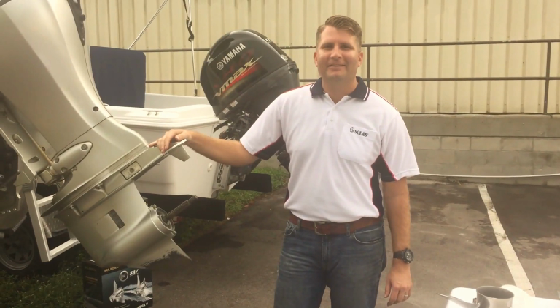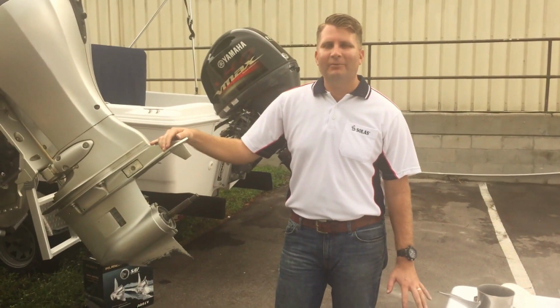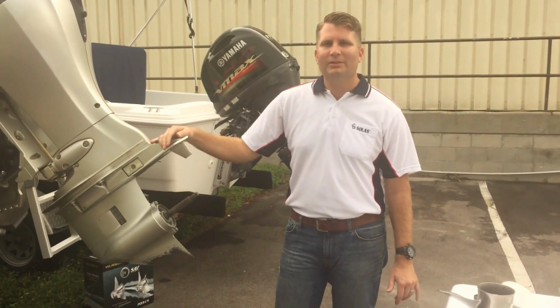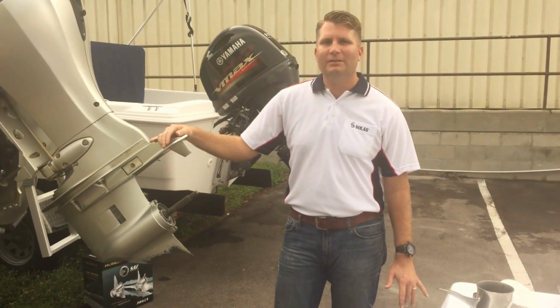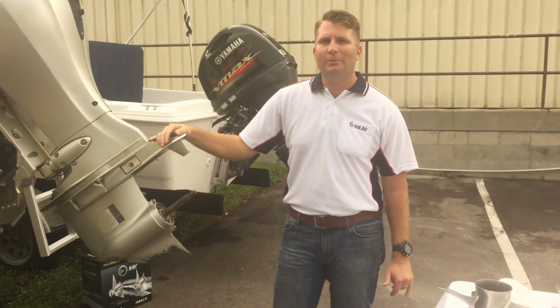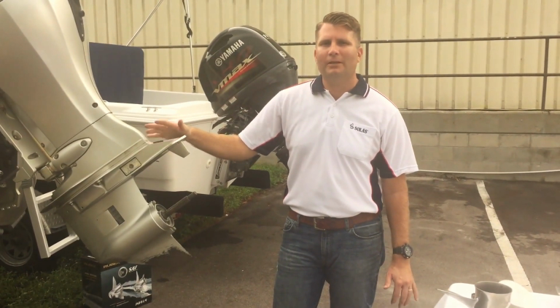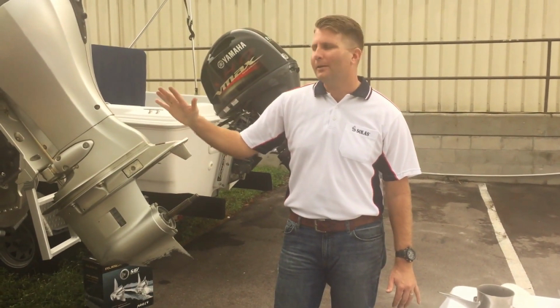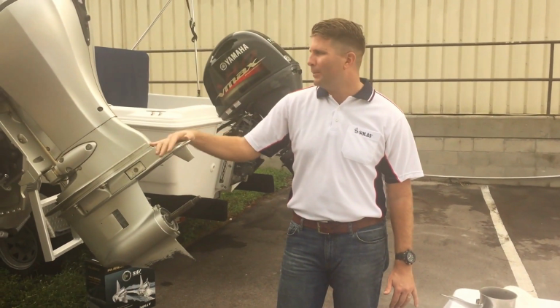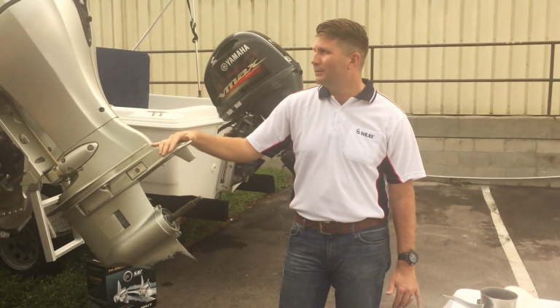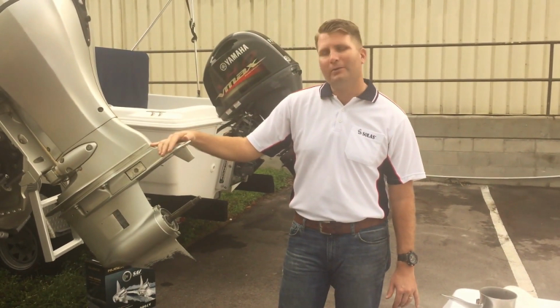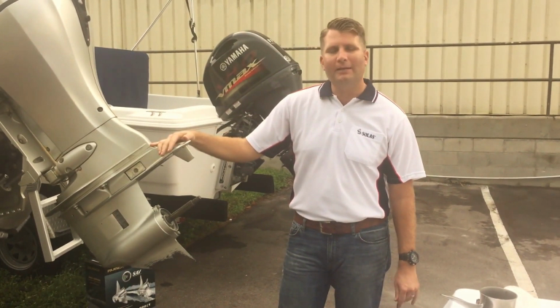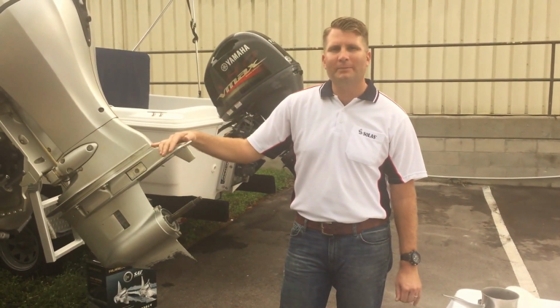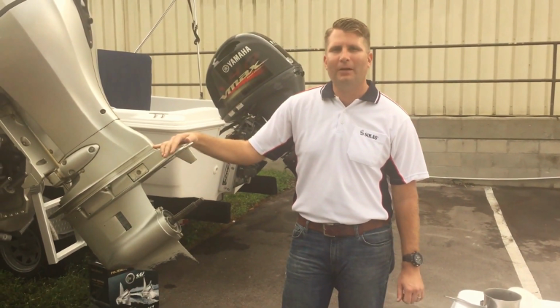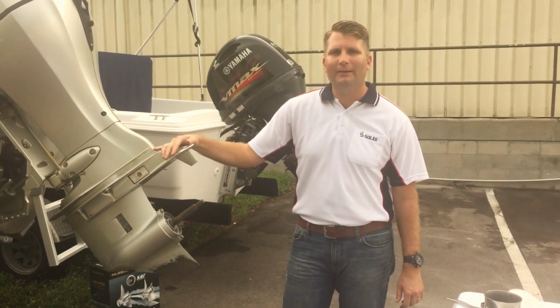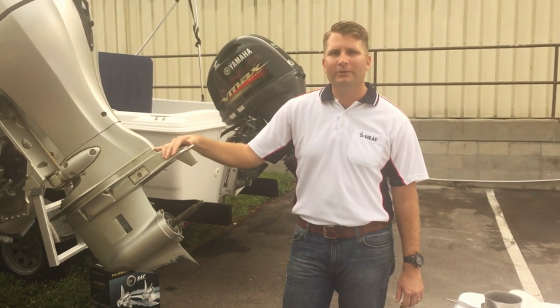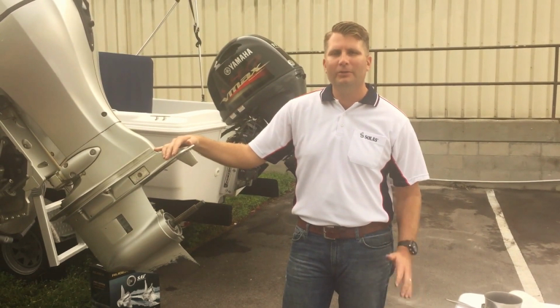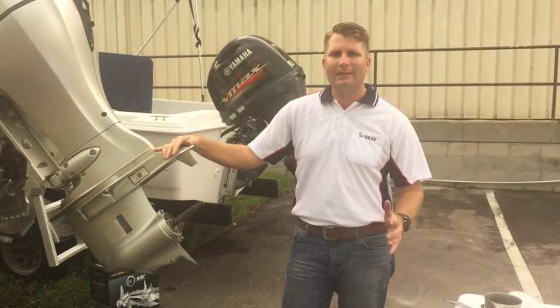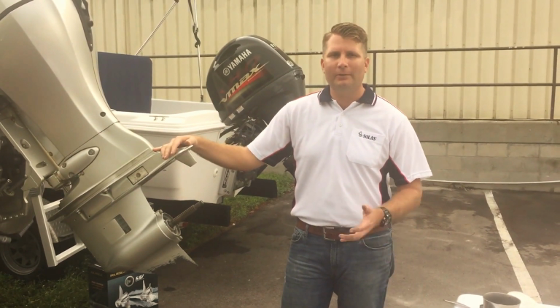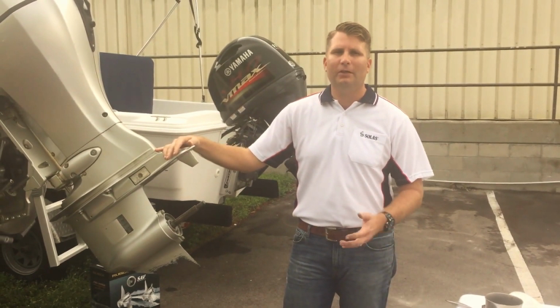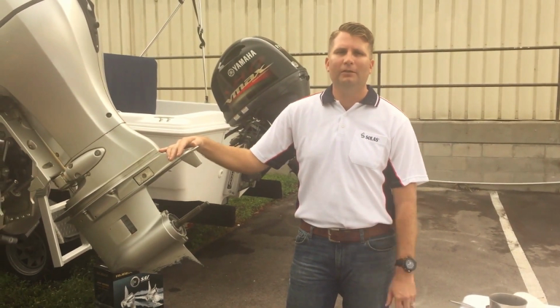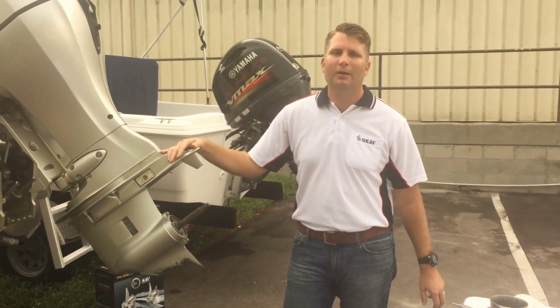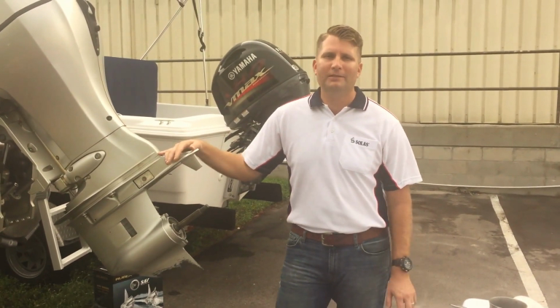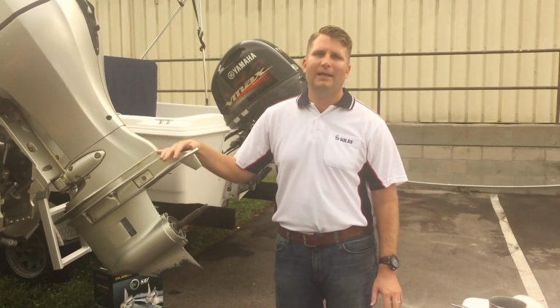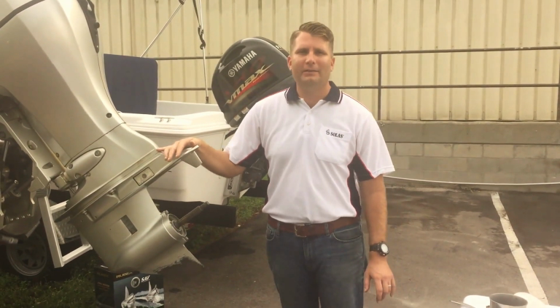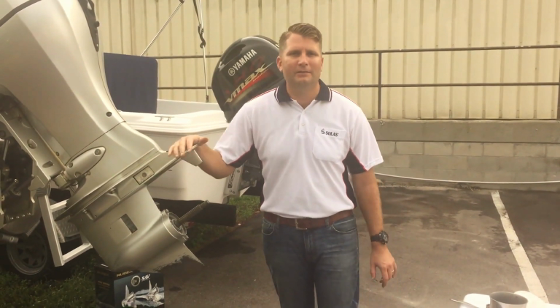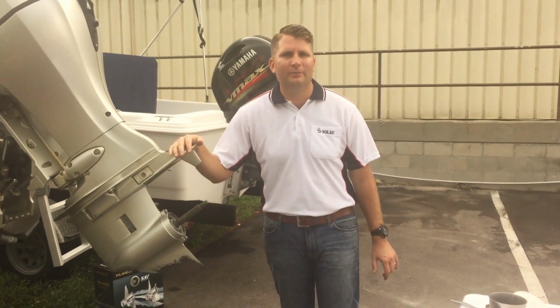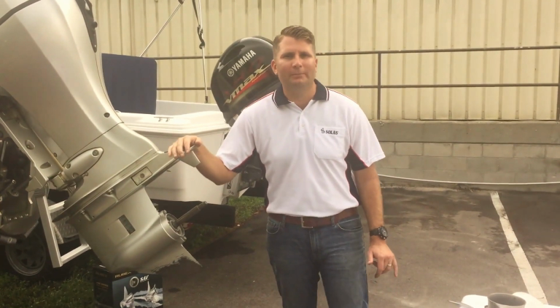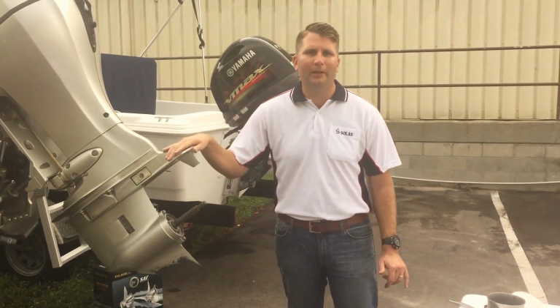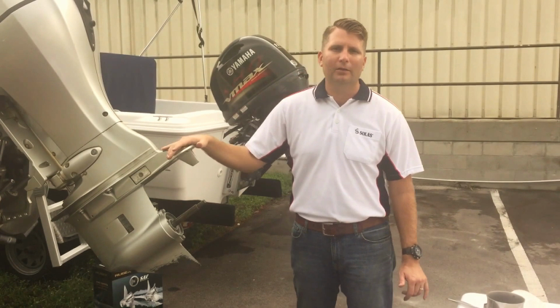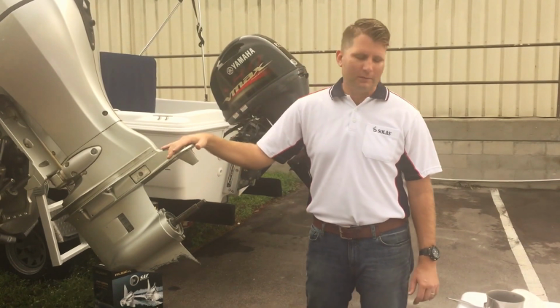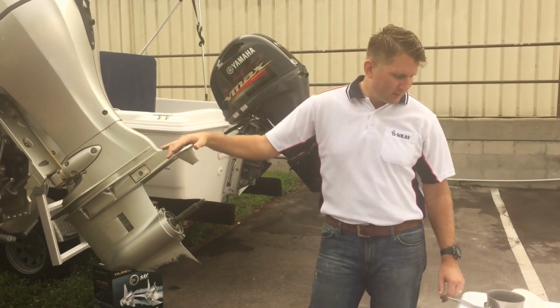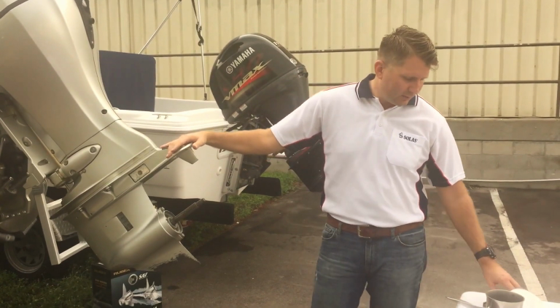This is Kevin with Solis. Today we're working on our pontoon boat with our 90 horsepower Honda. We're going to show you guys how to install our Preston-style stainless steel three-blade propeller. So let's get started.